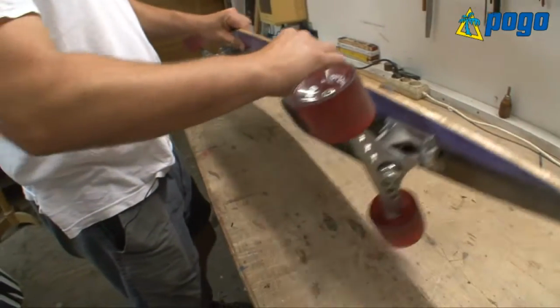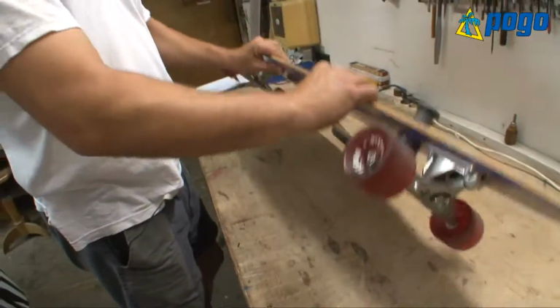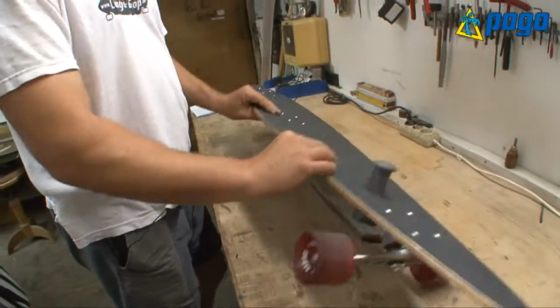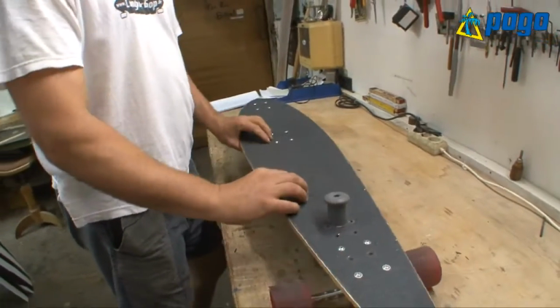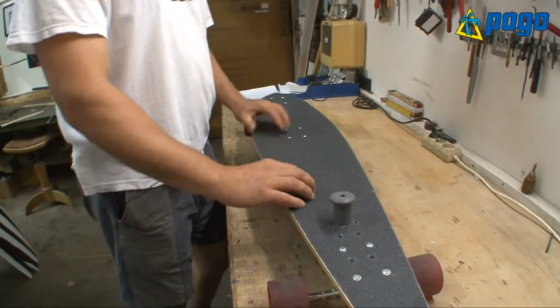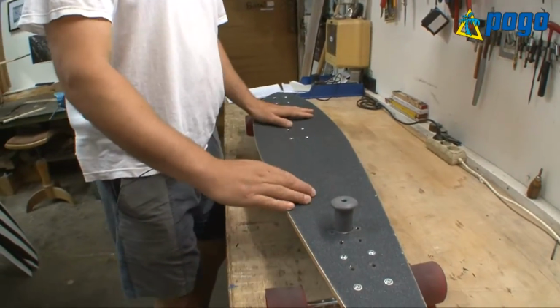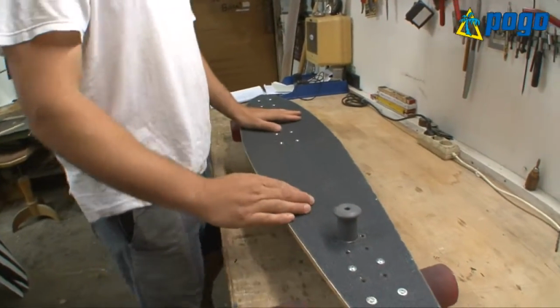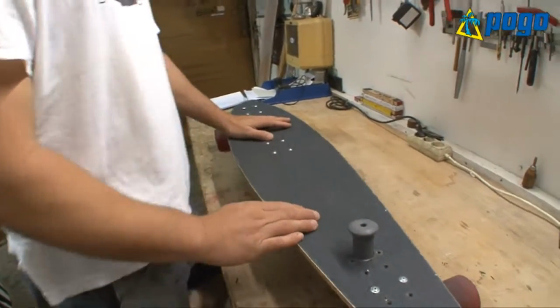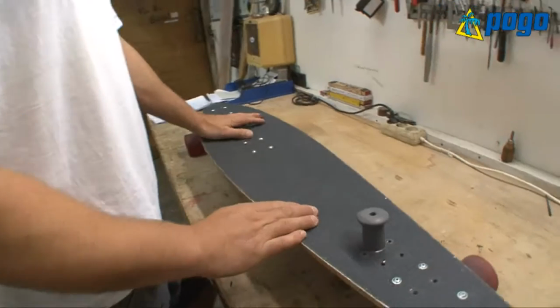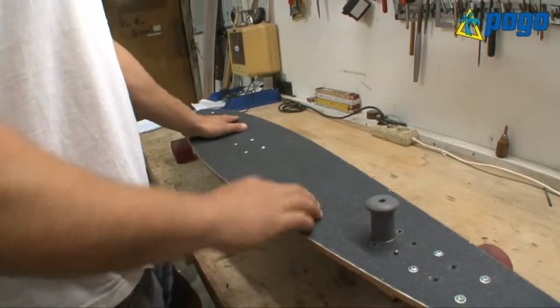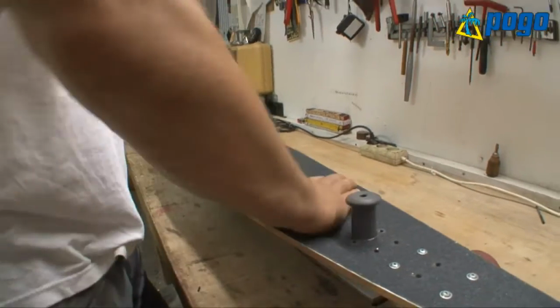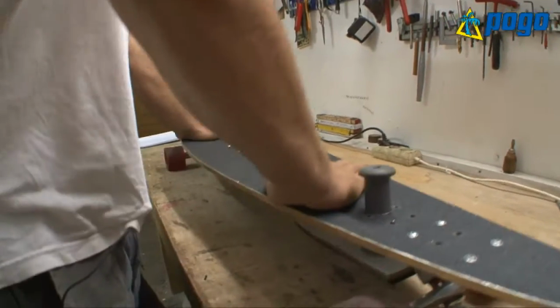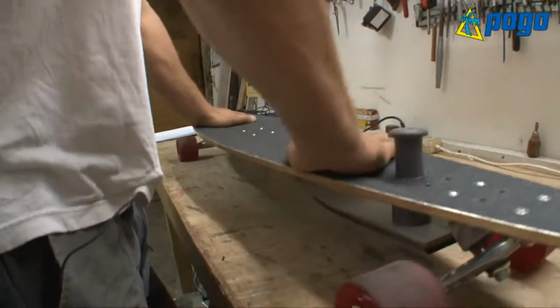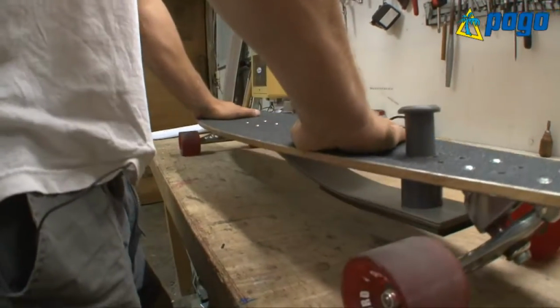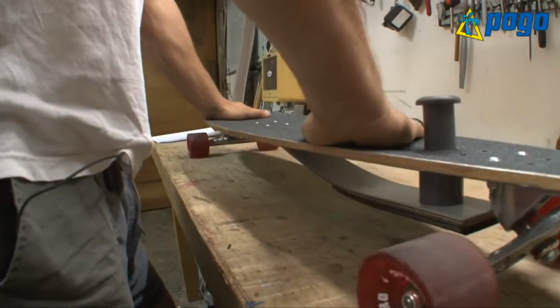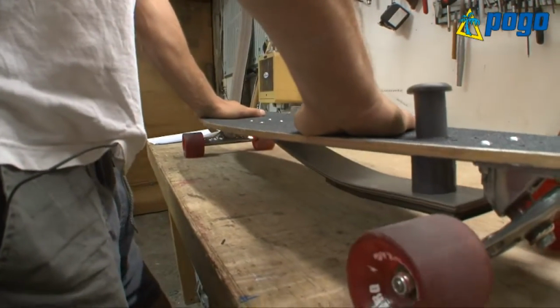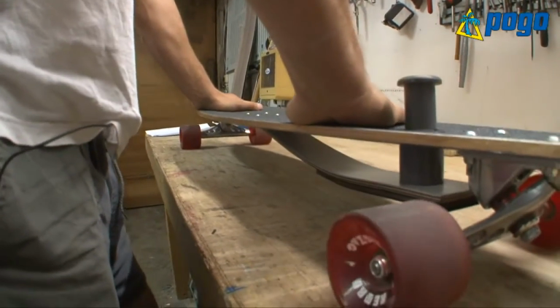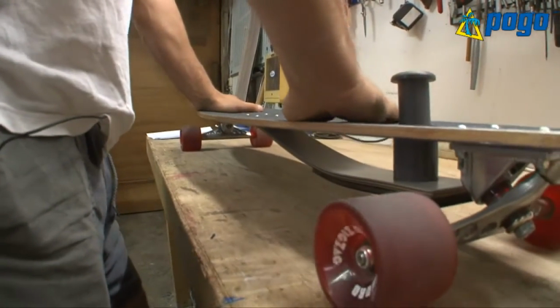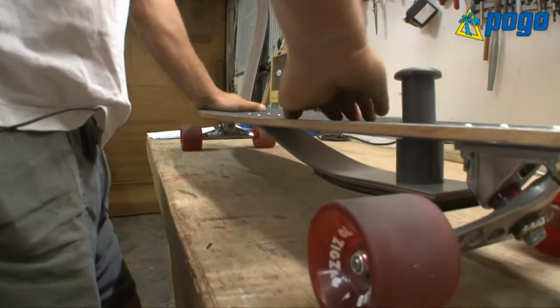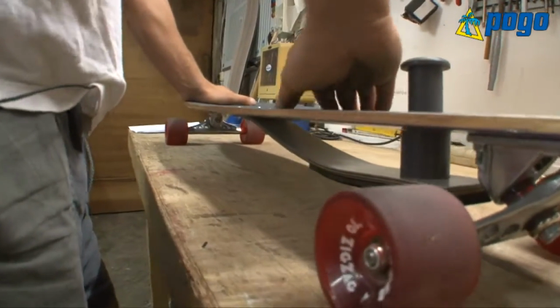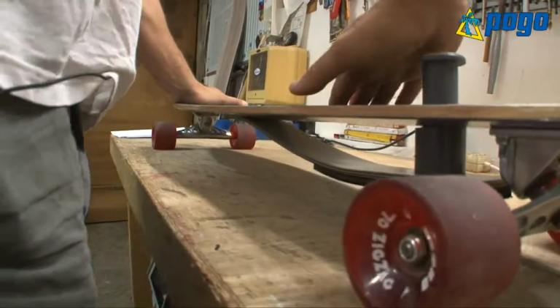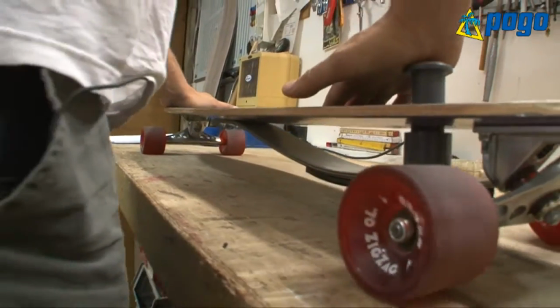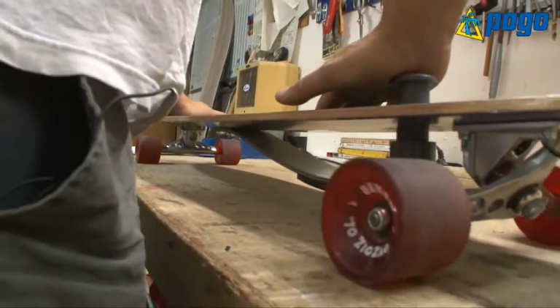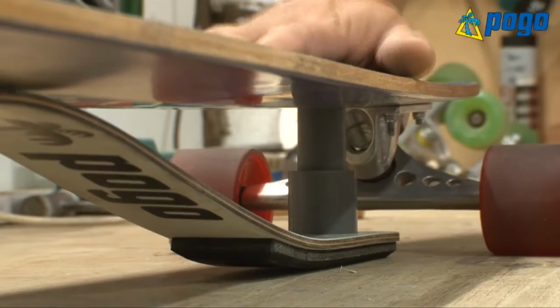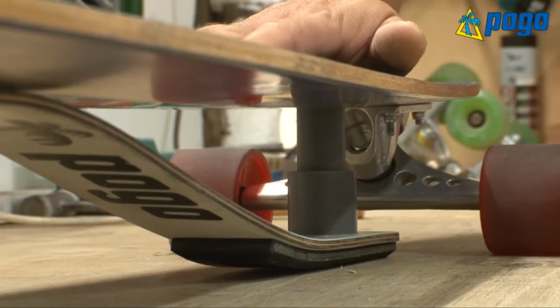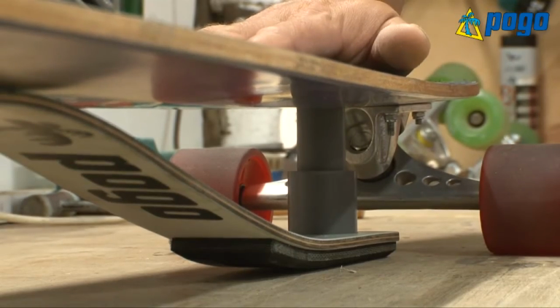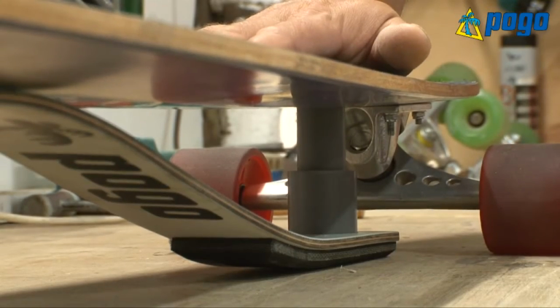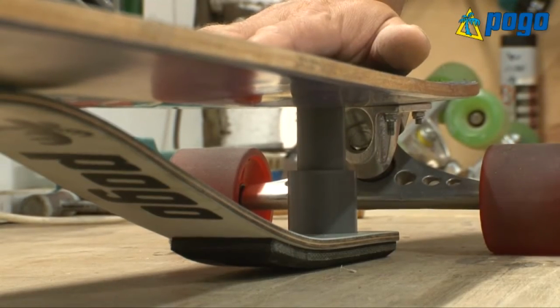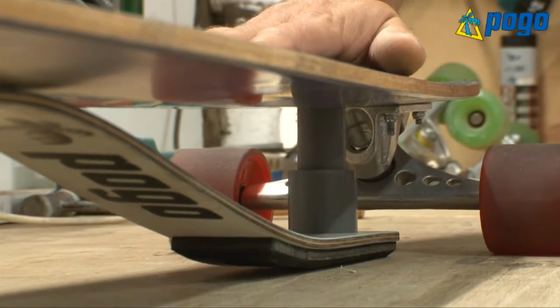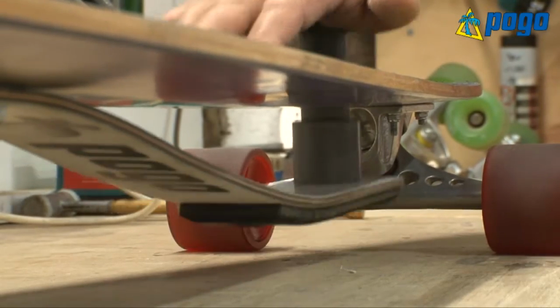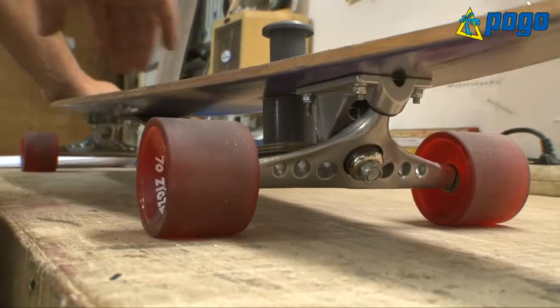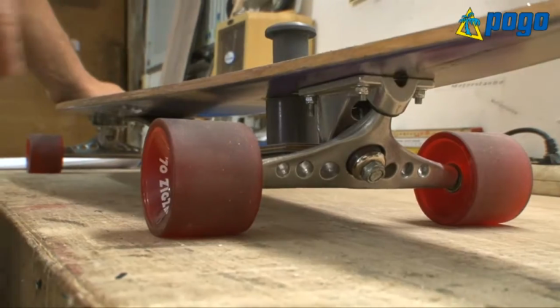Handling is dead easy. You just ride normally and when you want to brake, you just put your heel onto this thing and you brake.